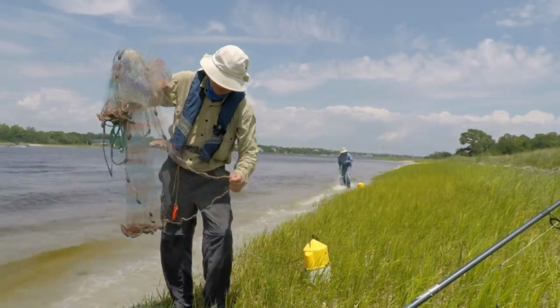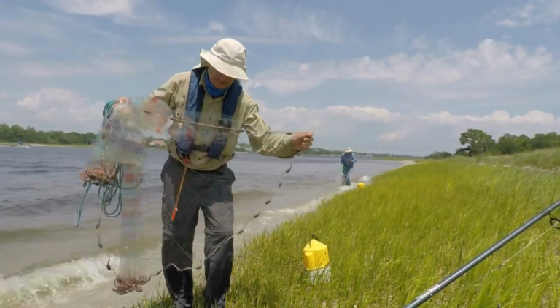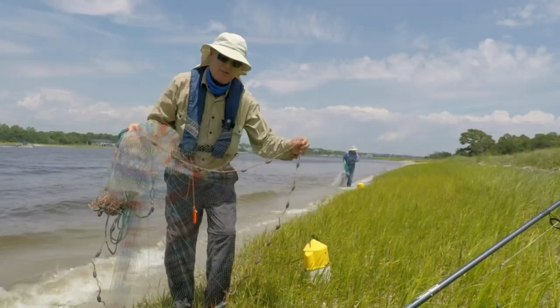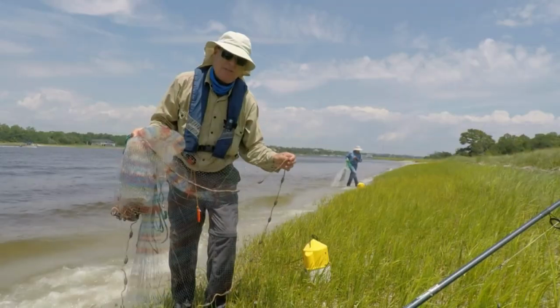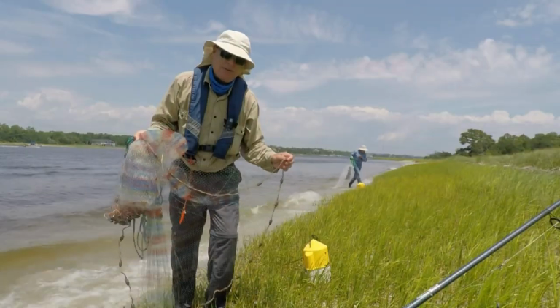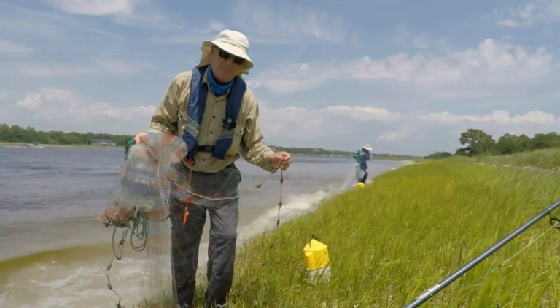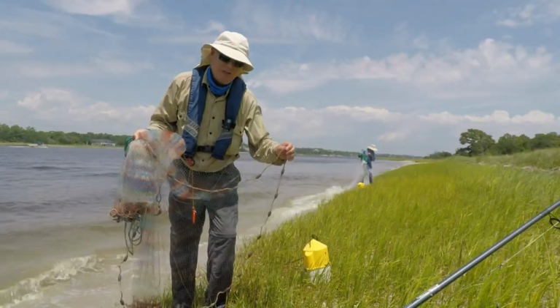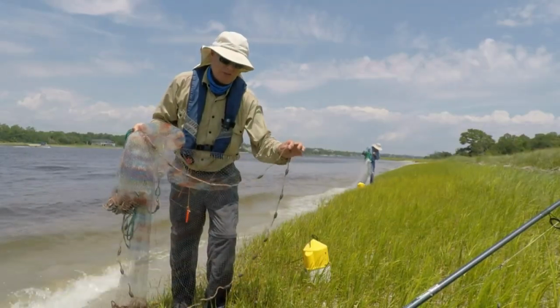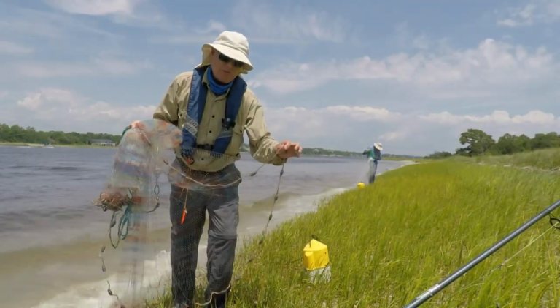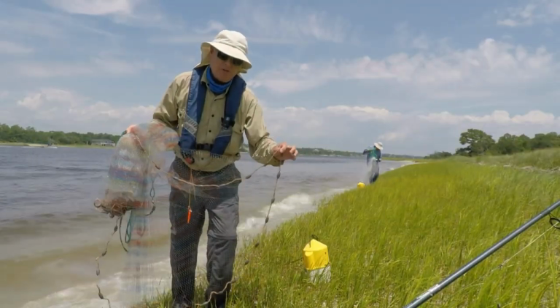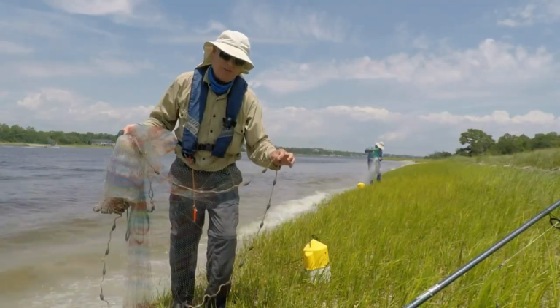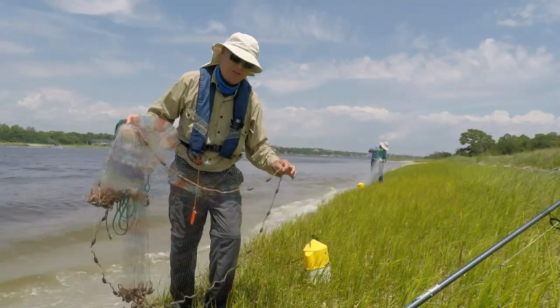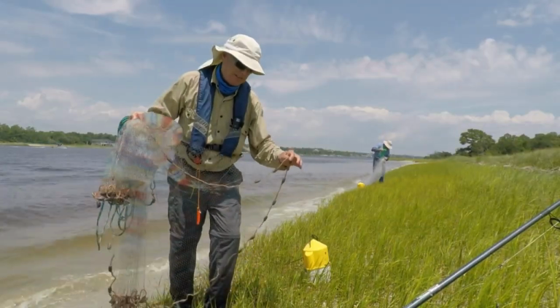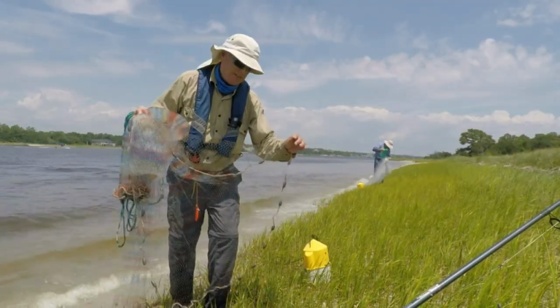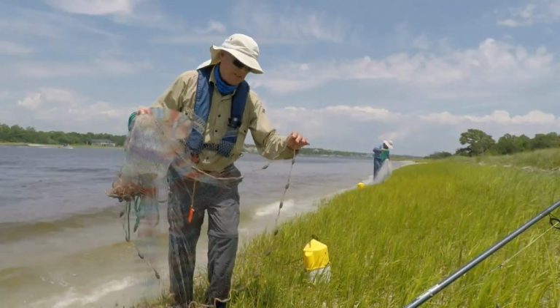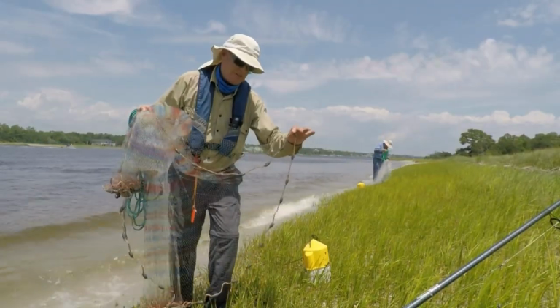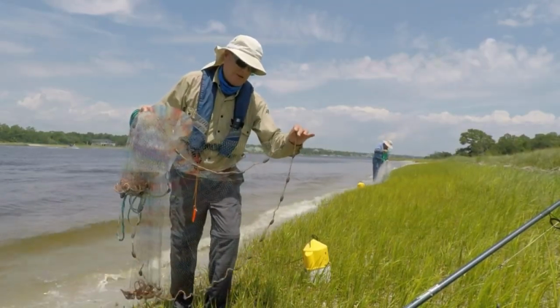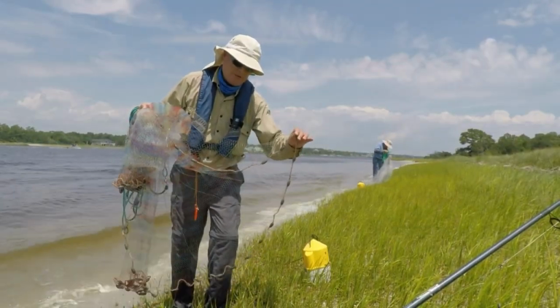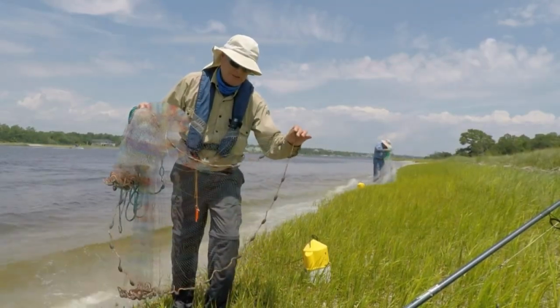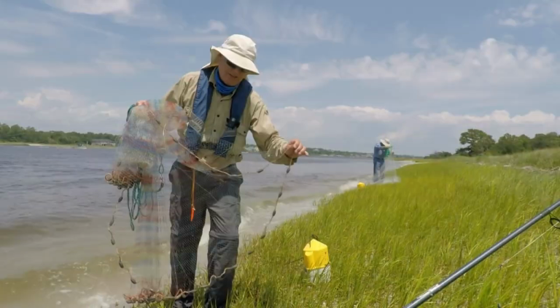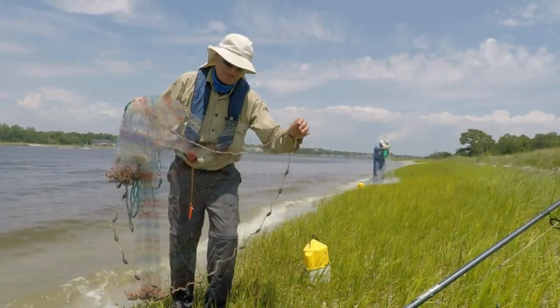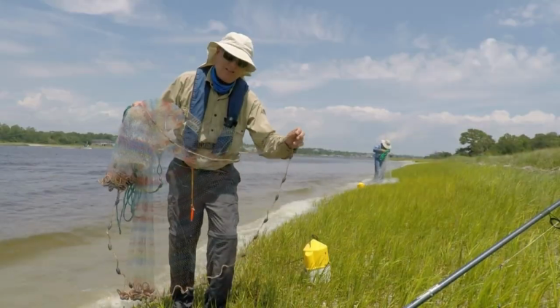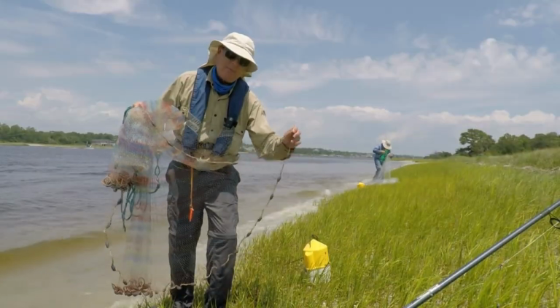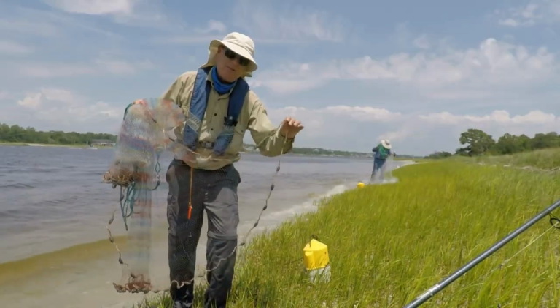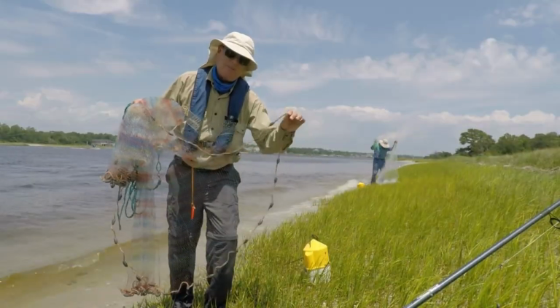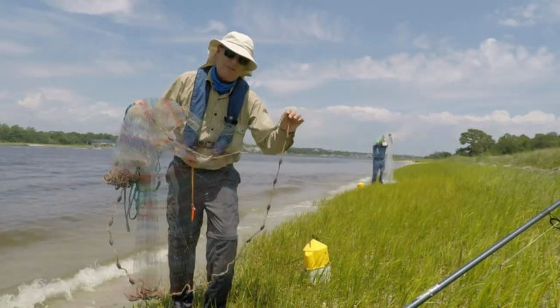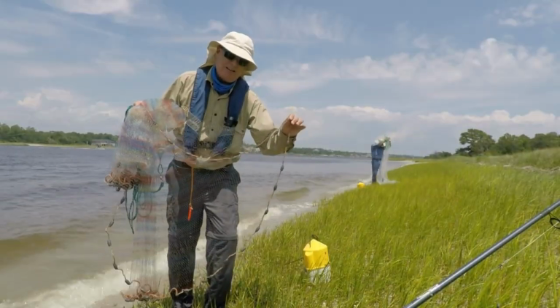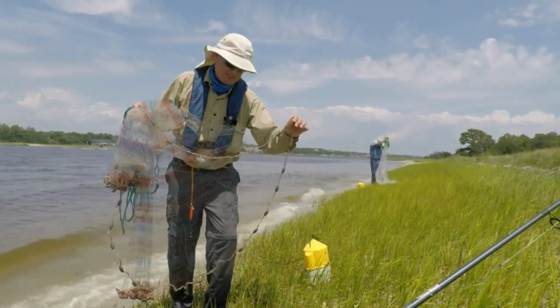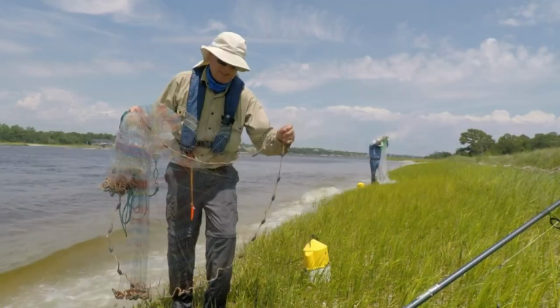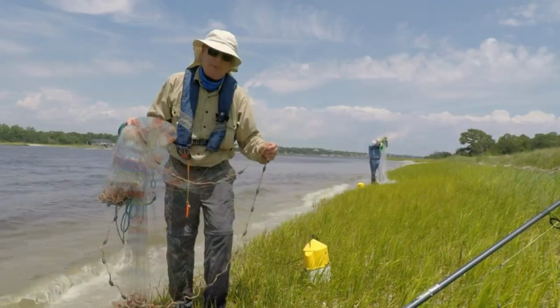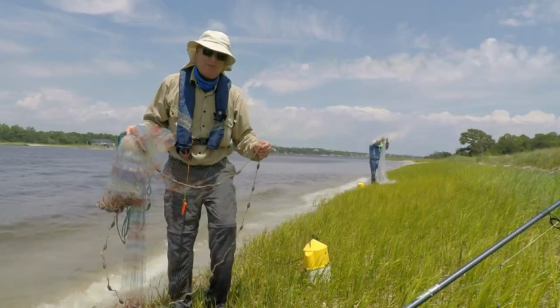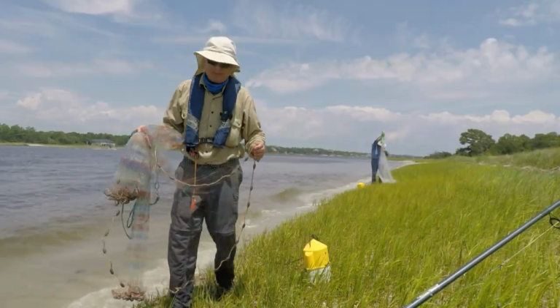Grab the other — when you throw this, you're going to flip this hand in the opposite direction.